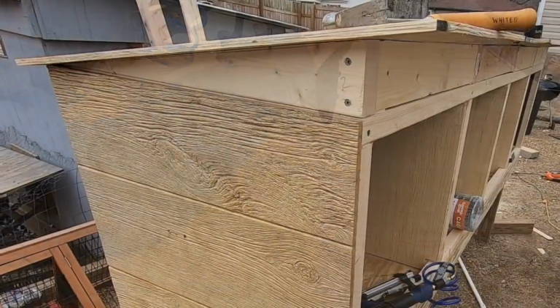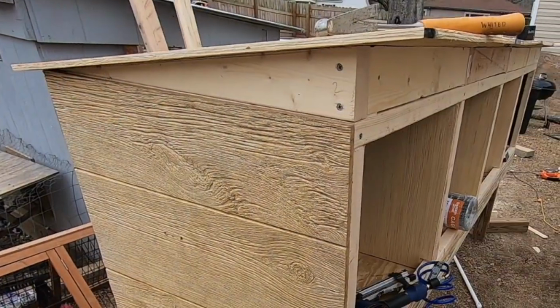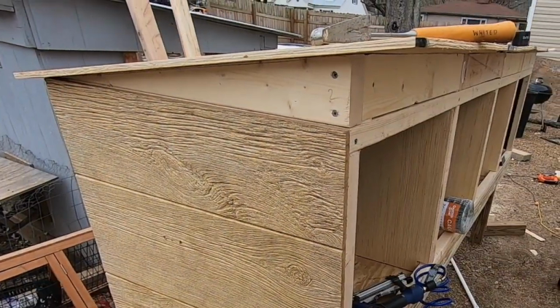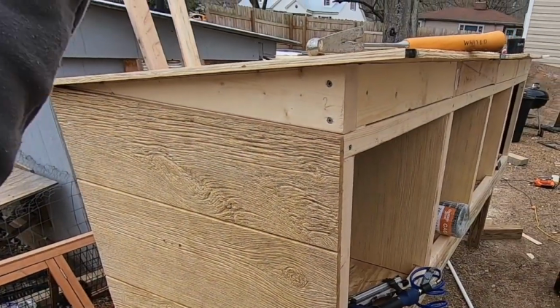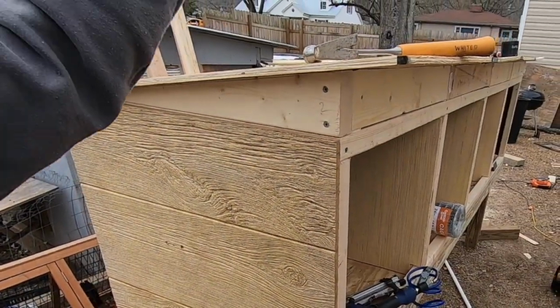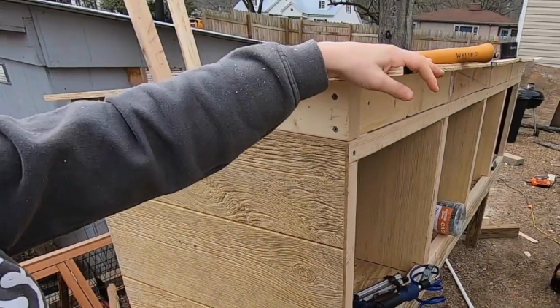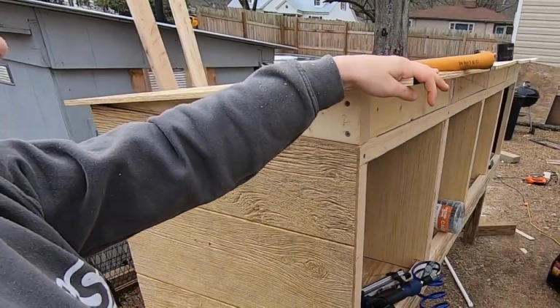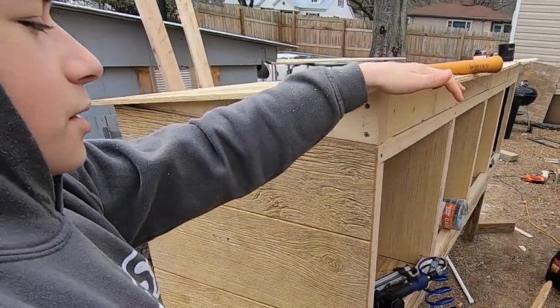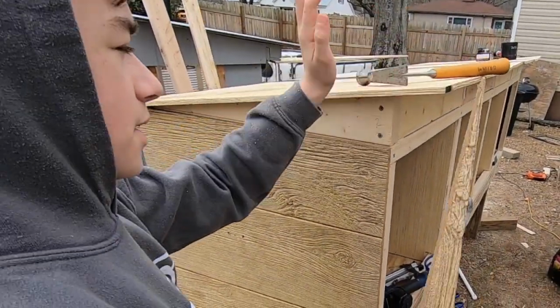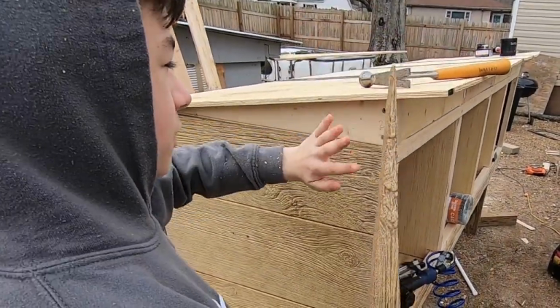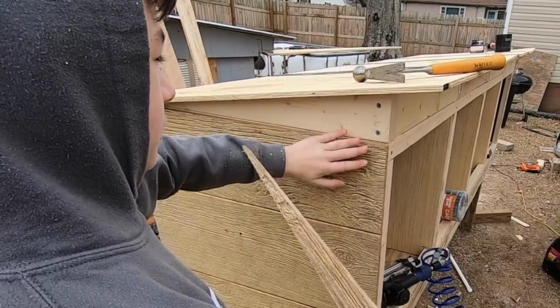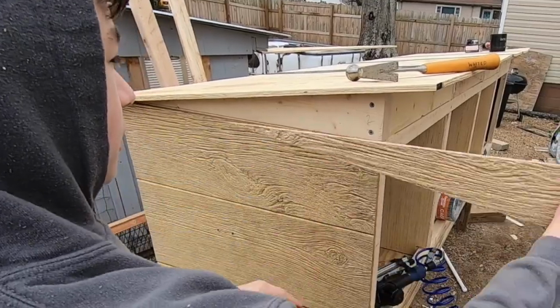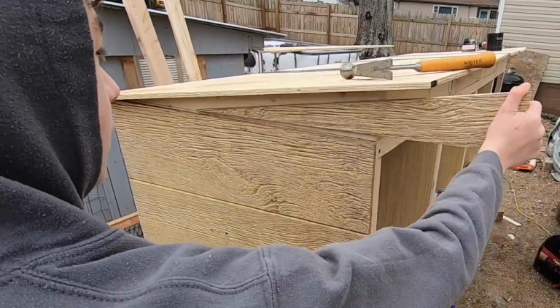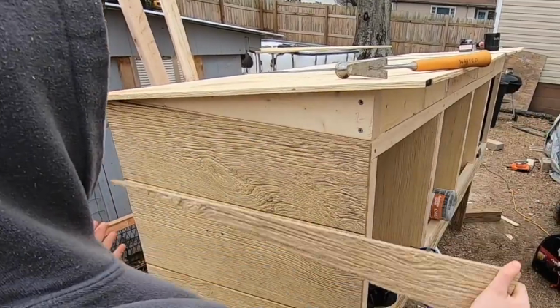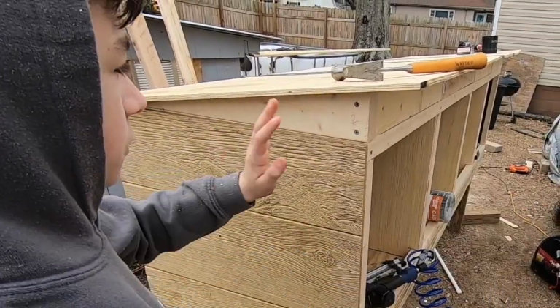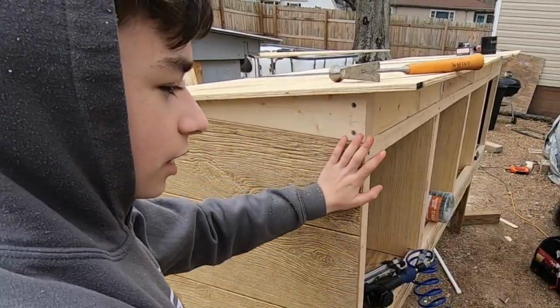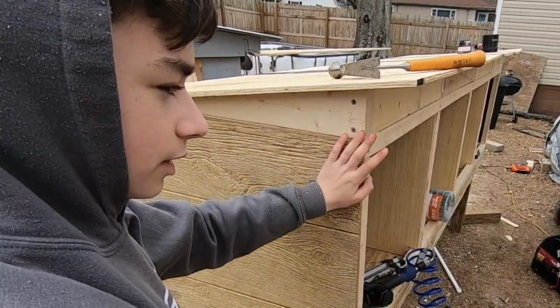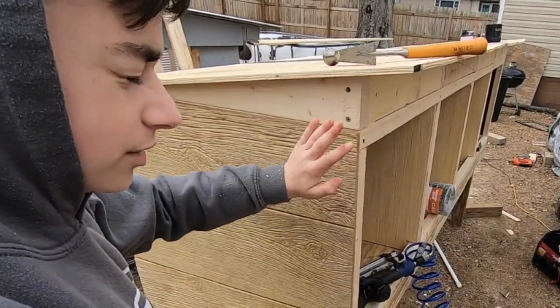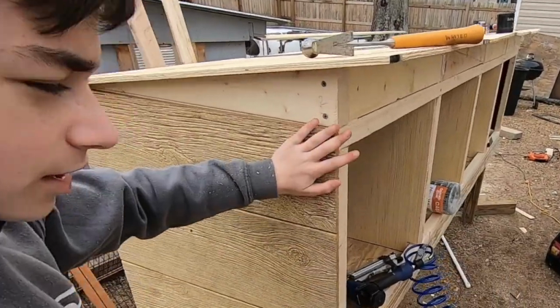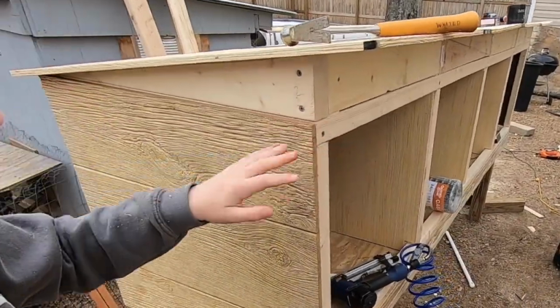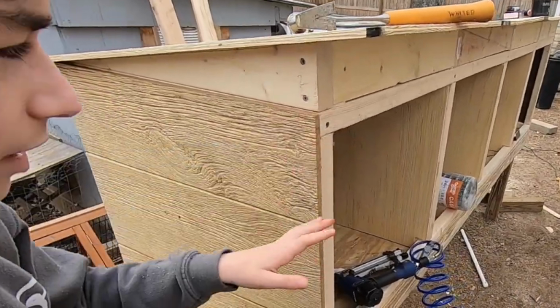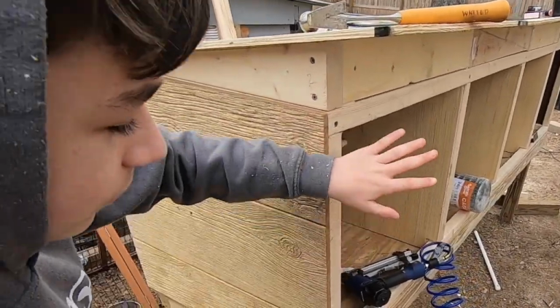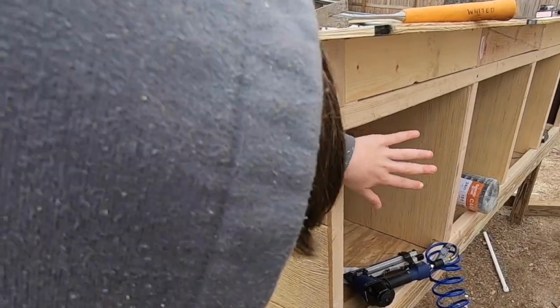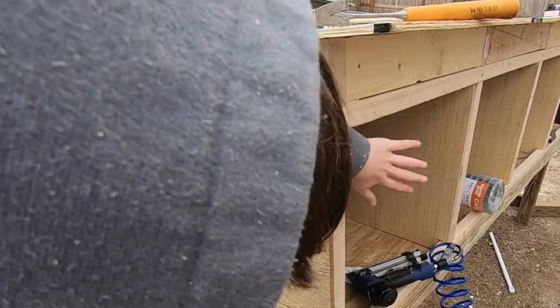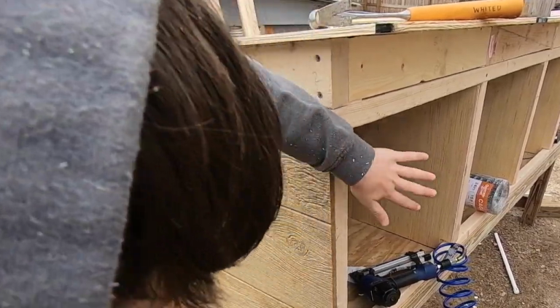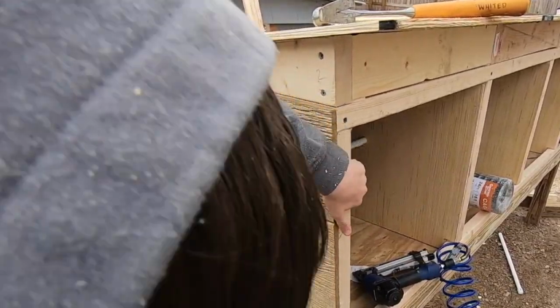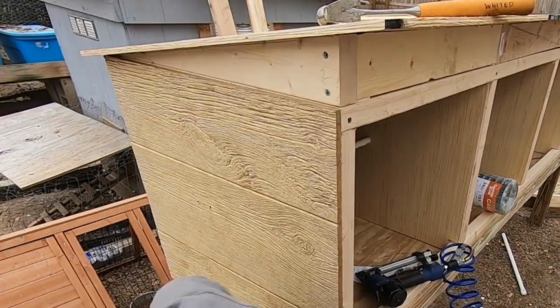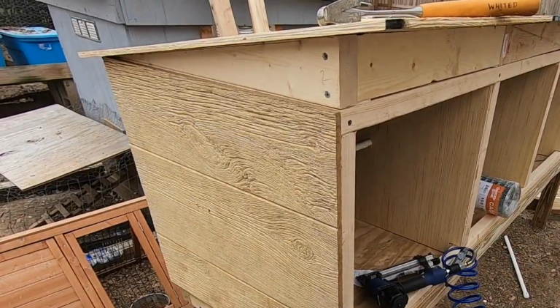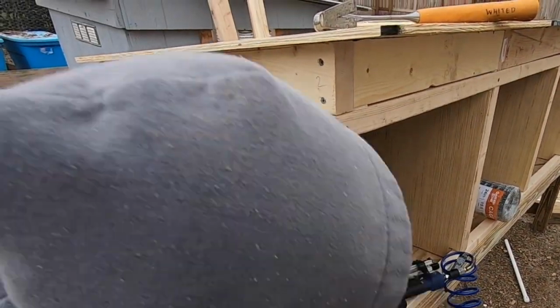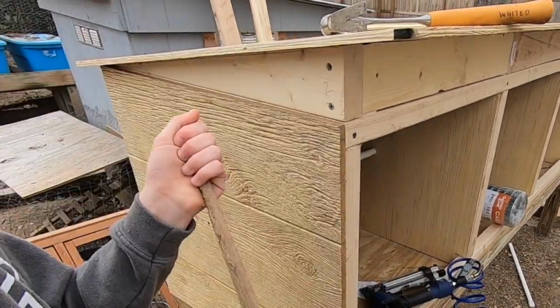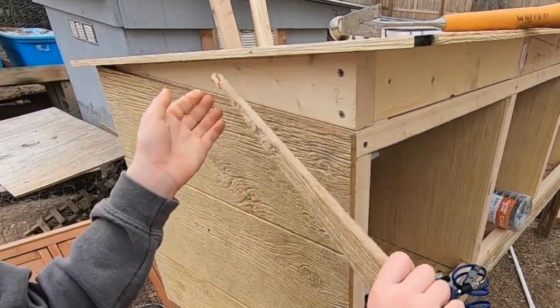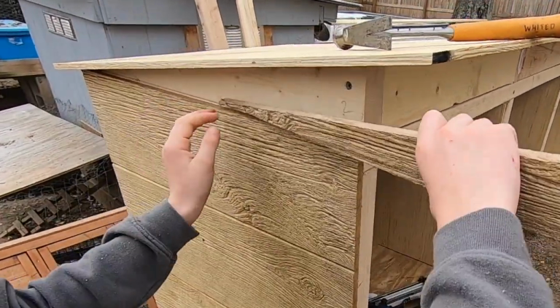We just finished the roof, so now all we gotta do is slide this in to finish the siding and then we have to put the wiring for the front. So let's do that.